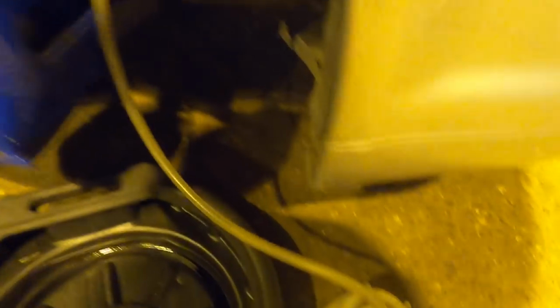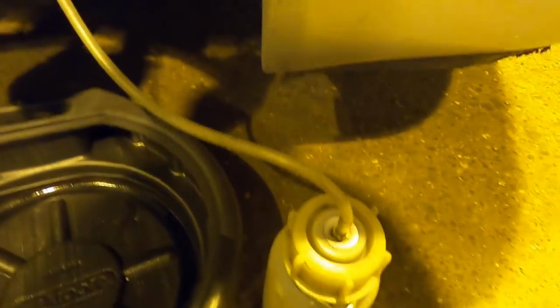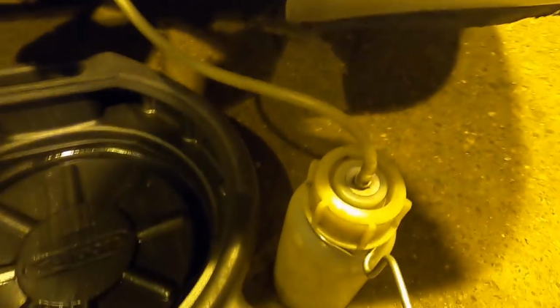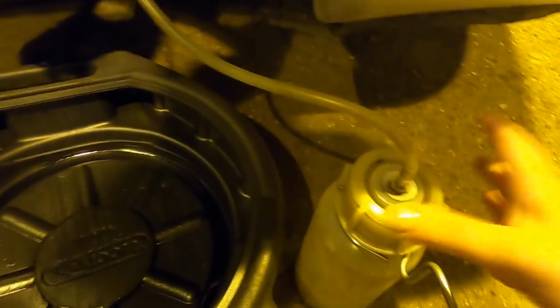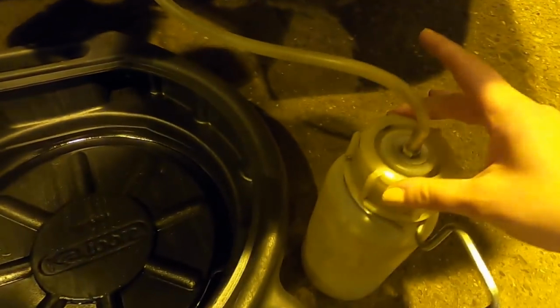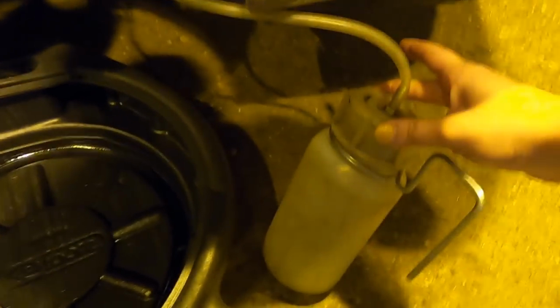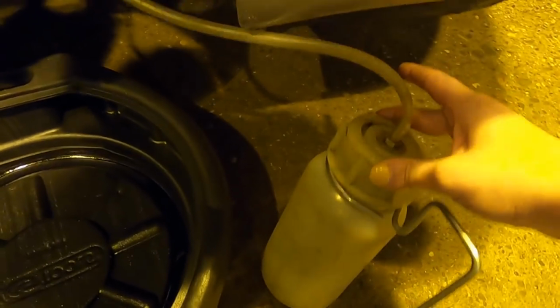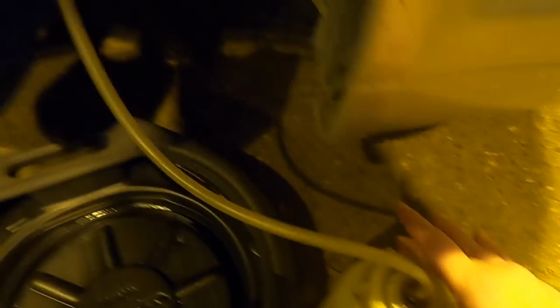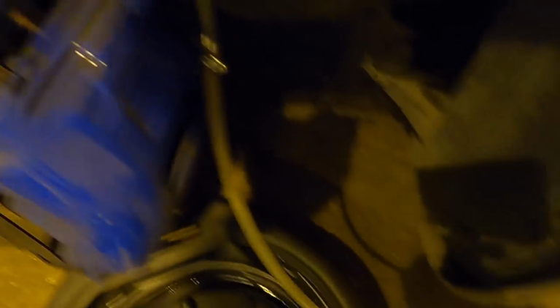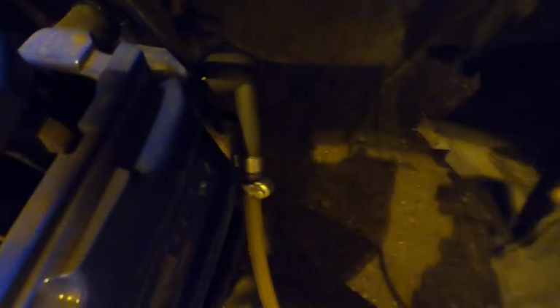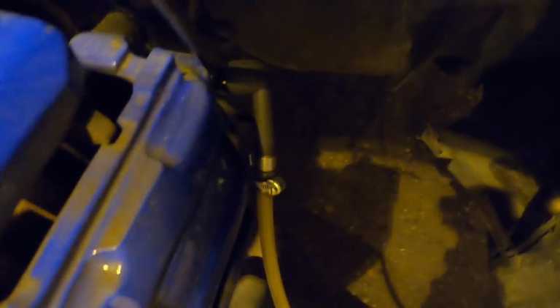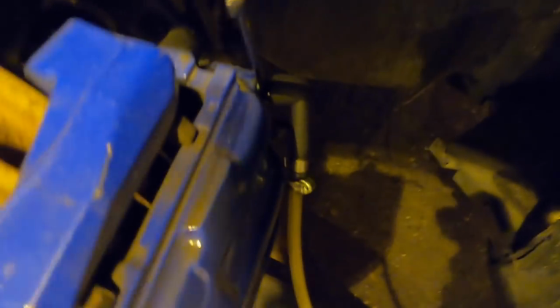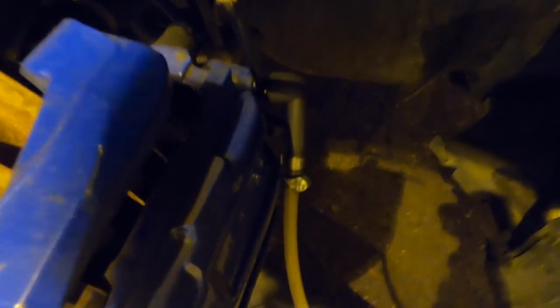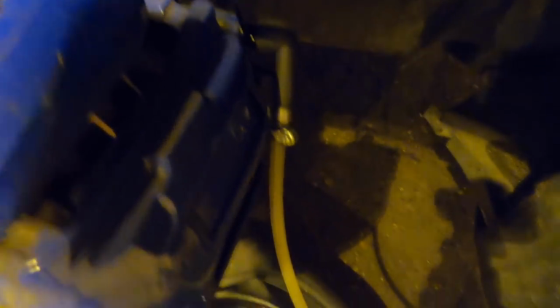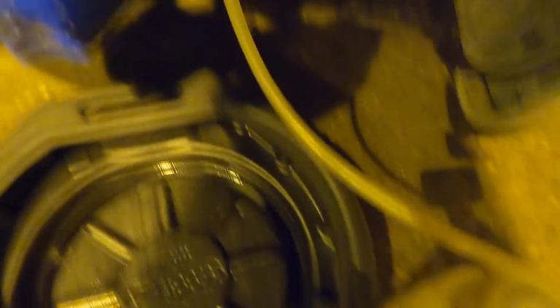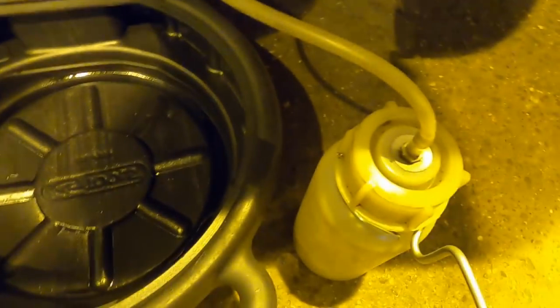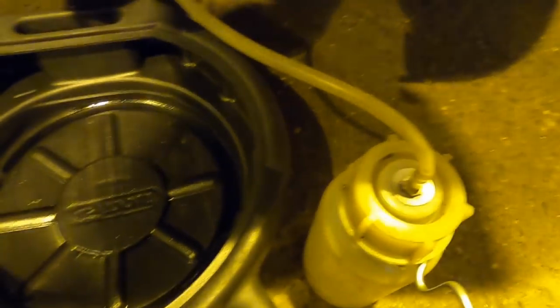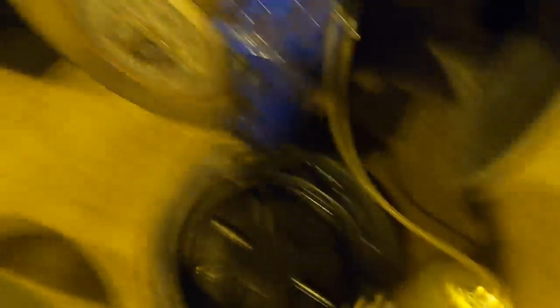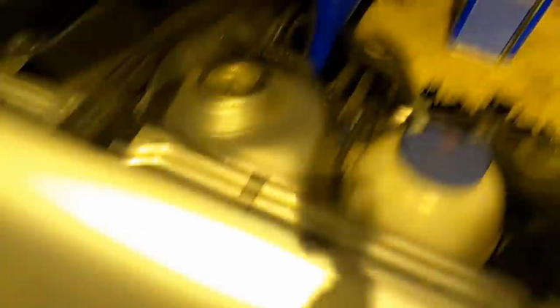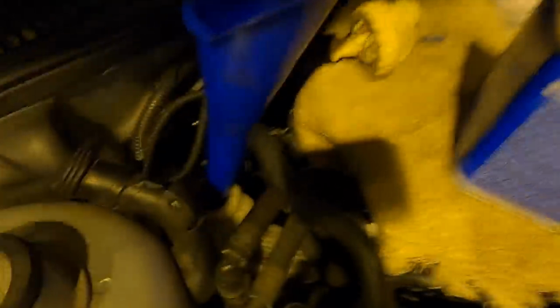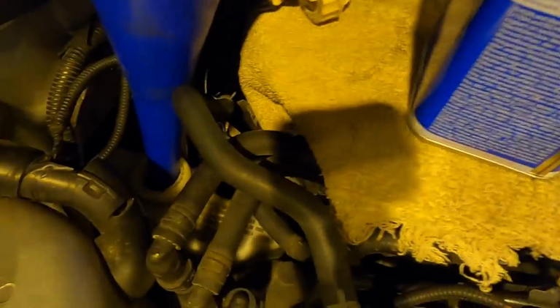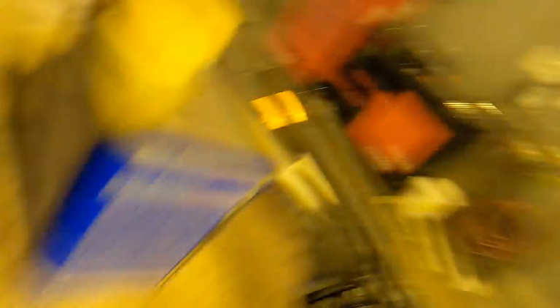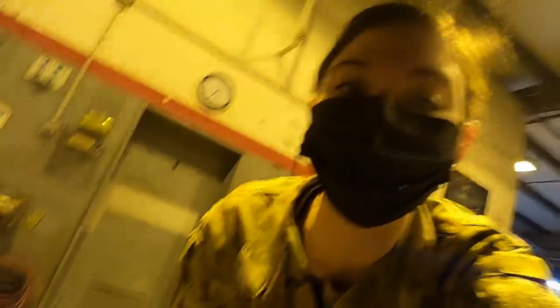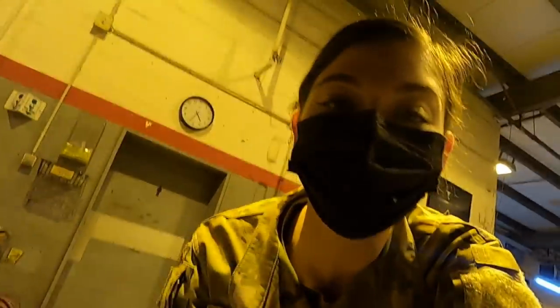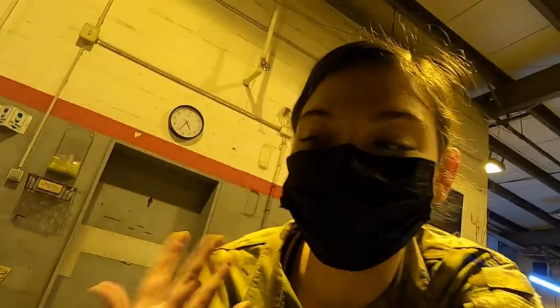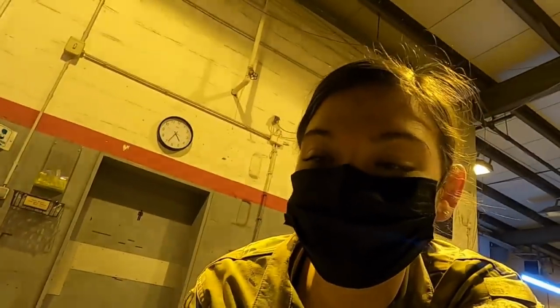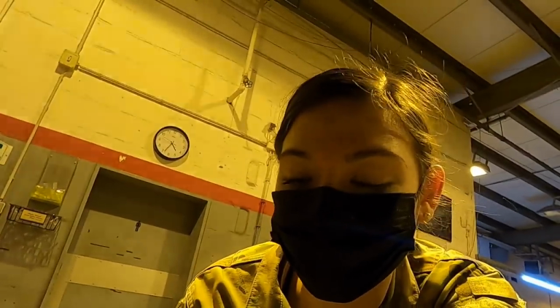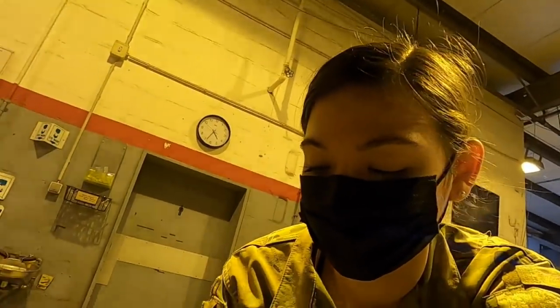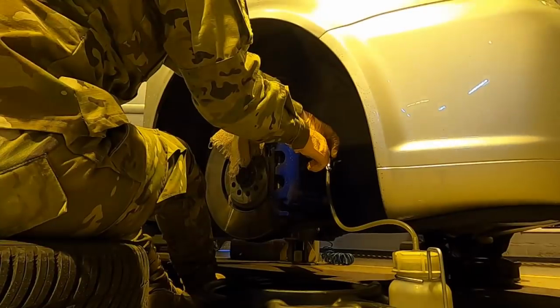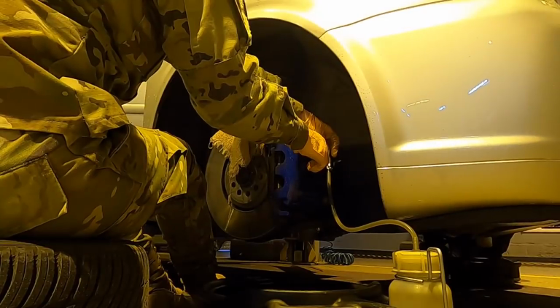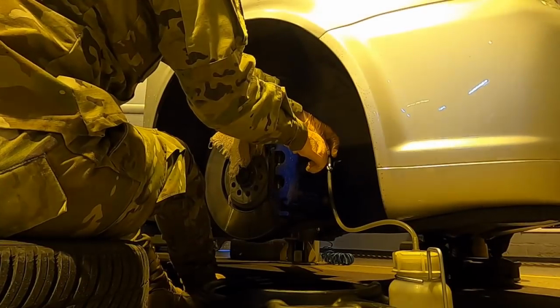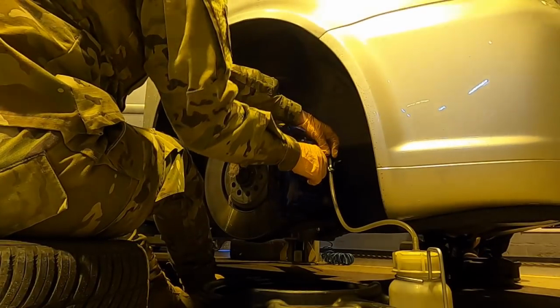Just like last time, I'm gonna go ahead and use this cool little catch can that catches all of the fluid so that I can put it back into the reservoir so that we don't just keep dumping it and throwing it away.